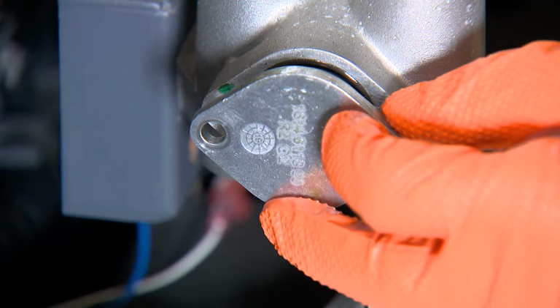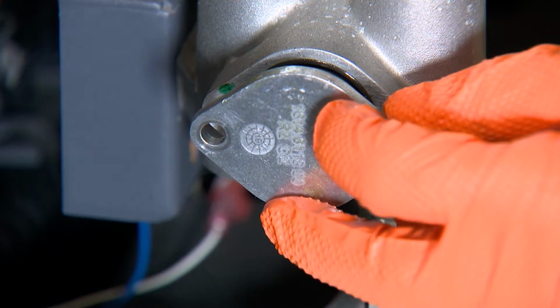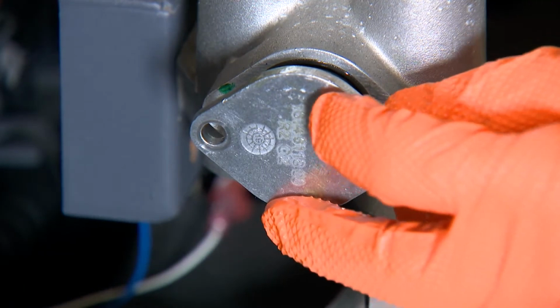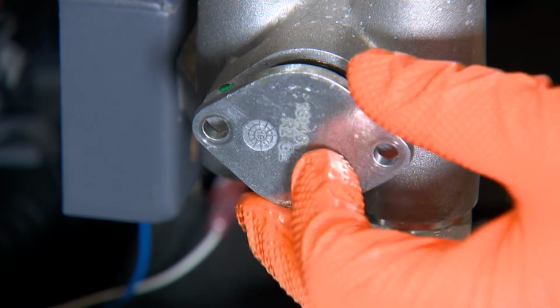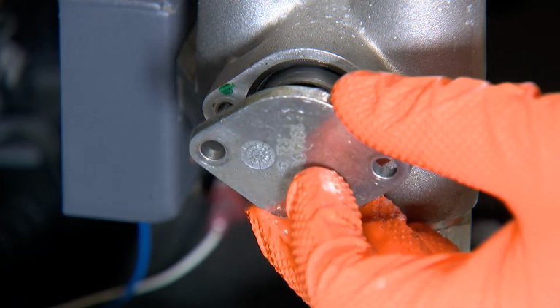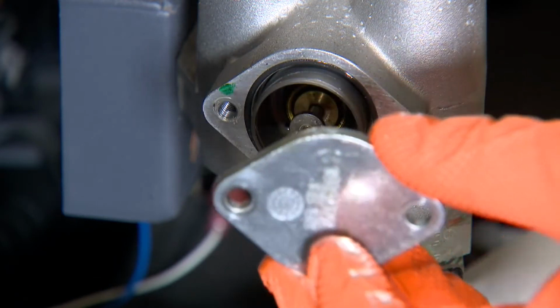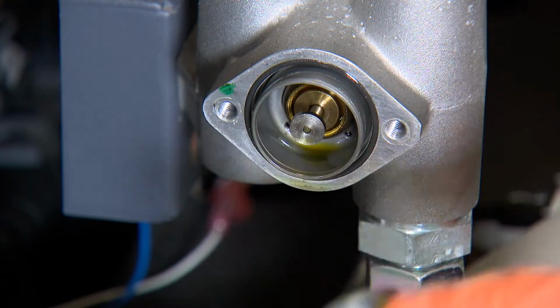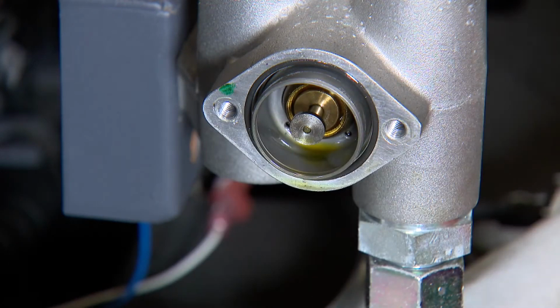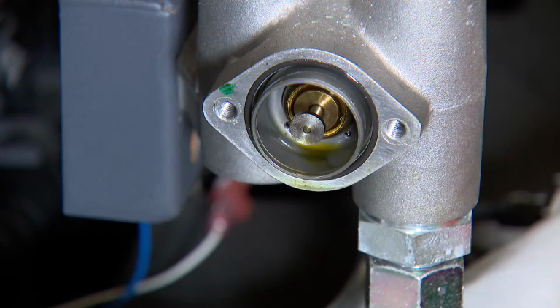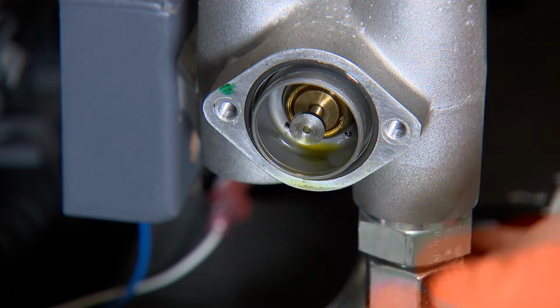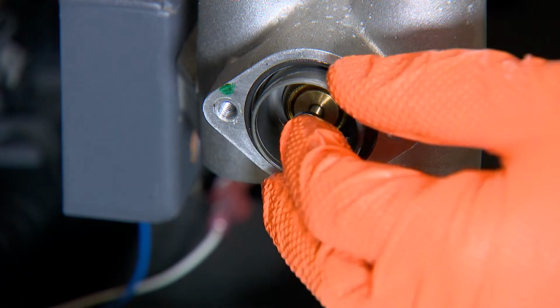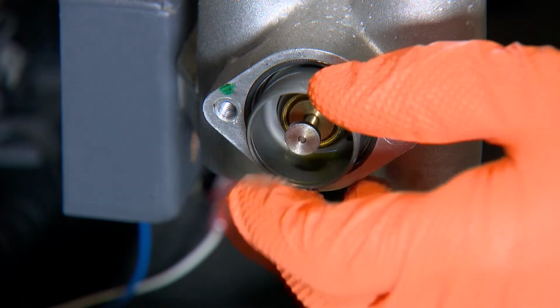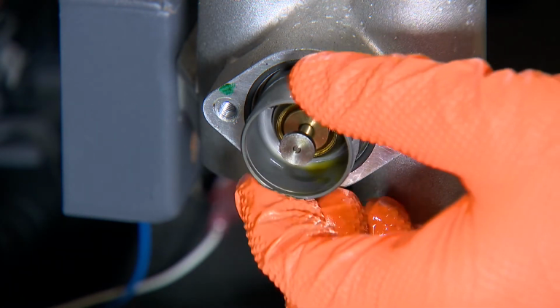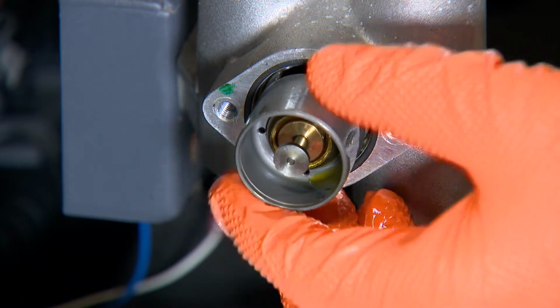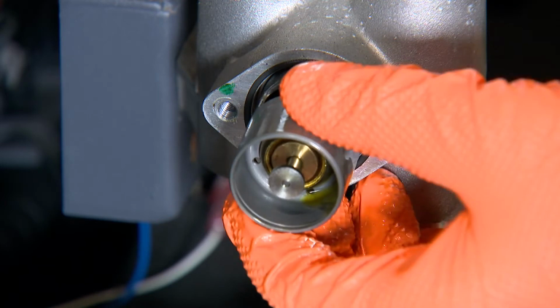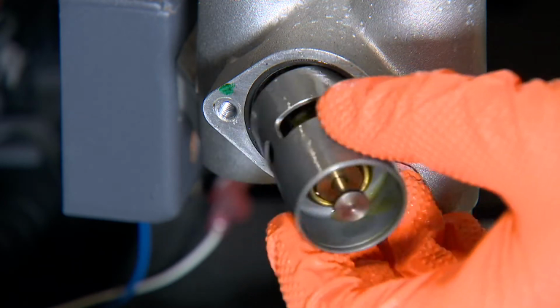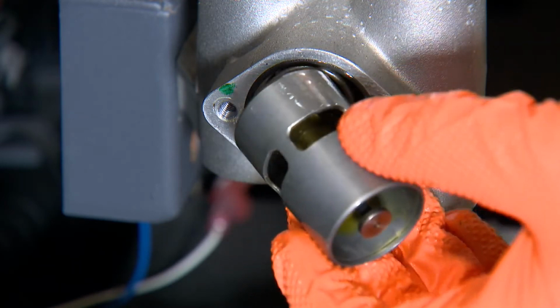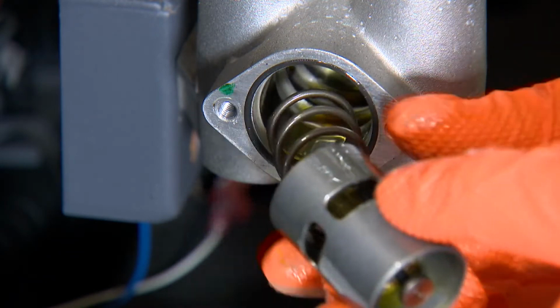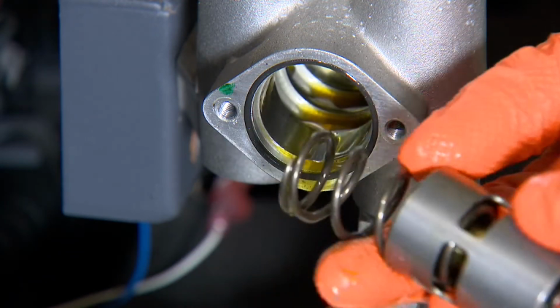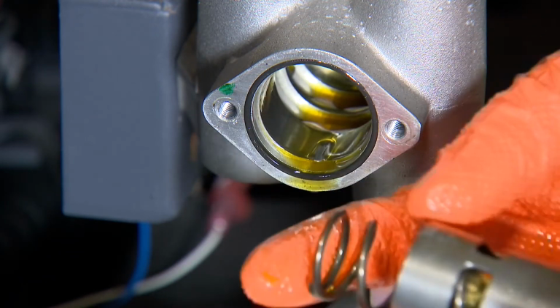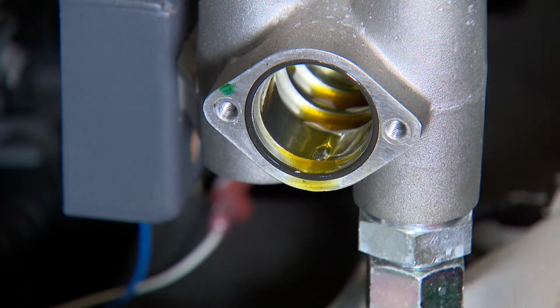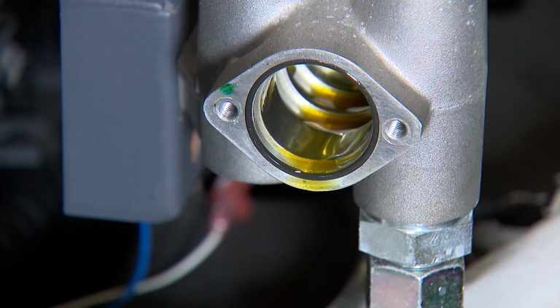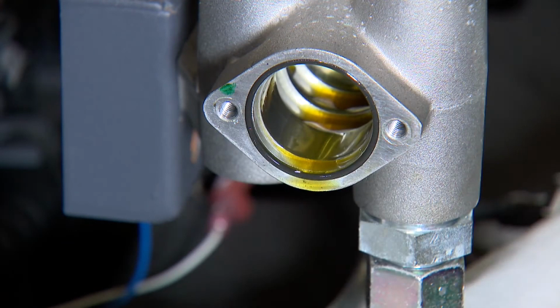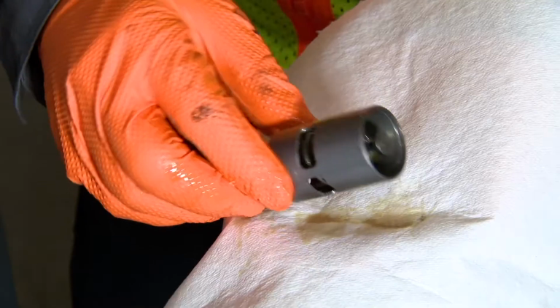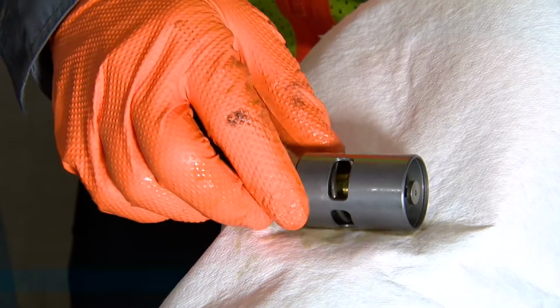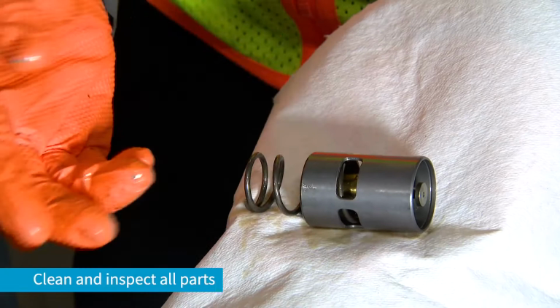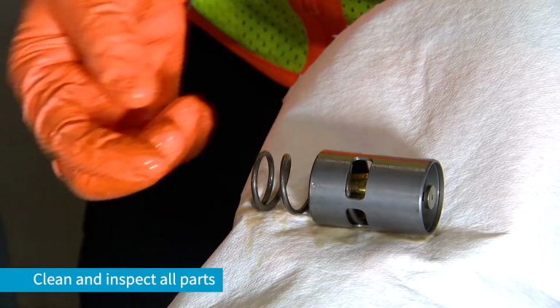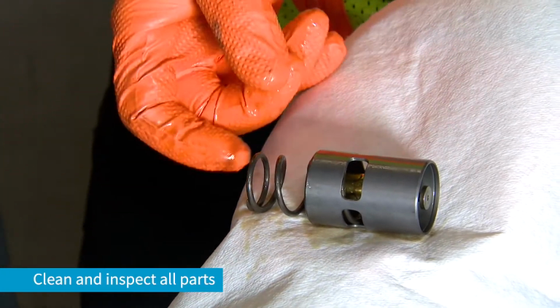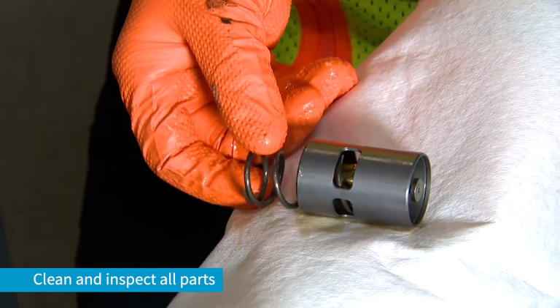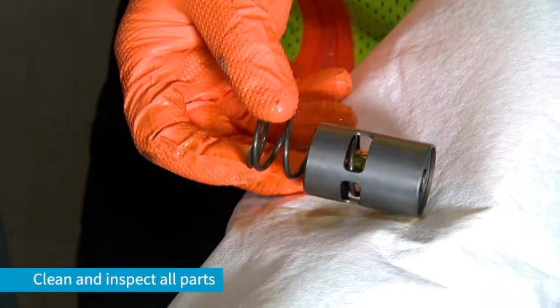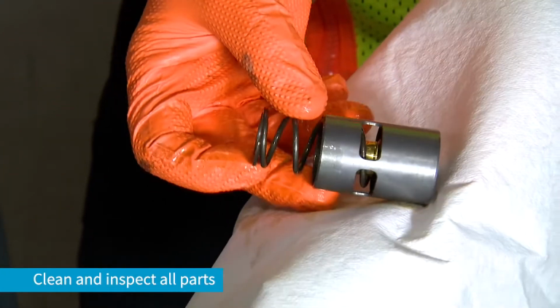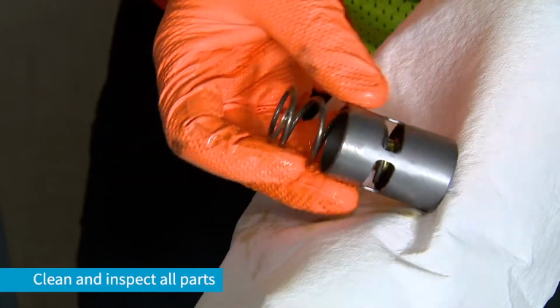To service the thermostatic valve on the unit, start by removing the cover. The thermostatic valve cartridge and its spring can then be removed. Clean and inspect the valve cartridge and the housing for damage.